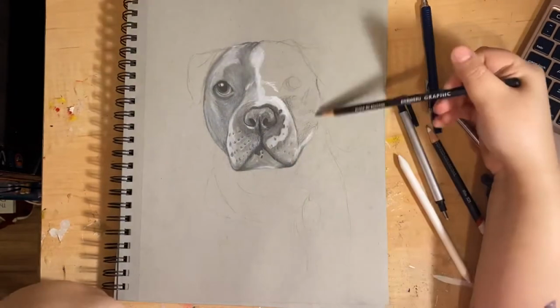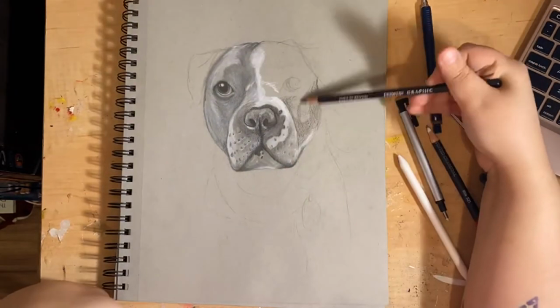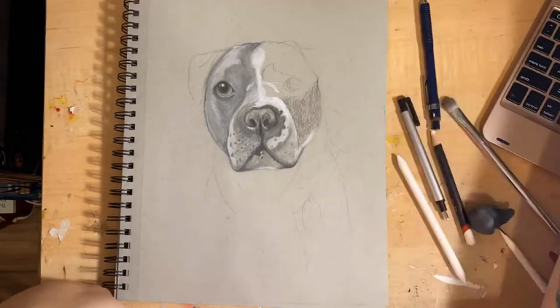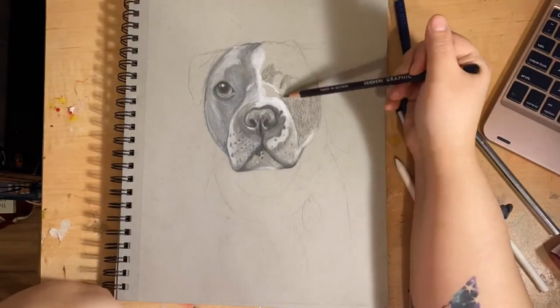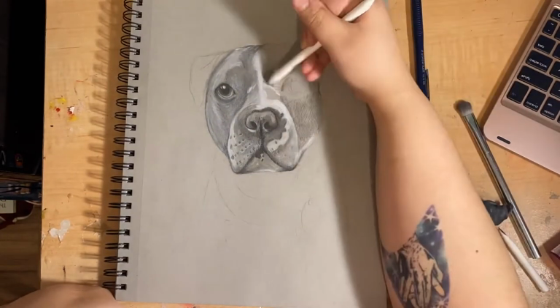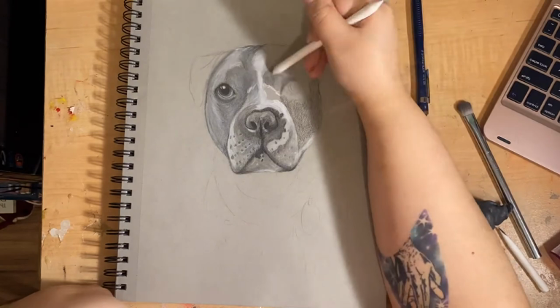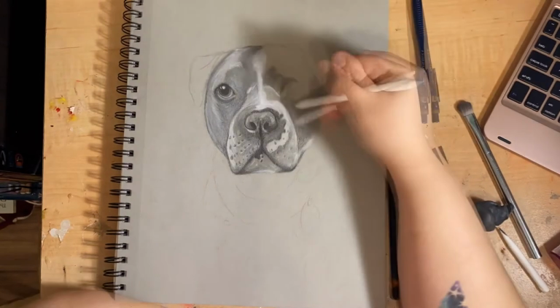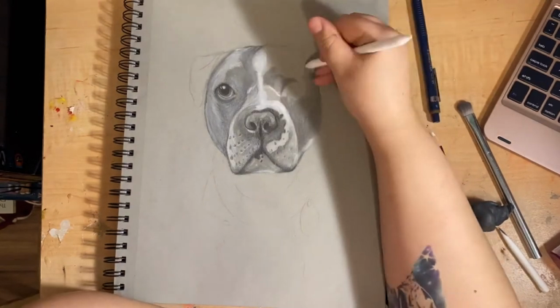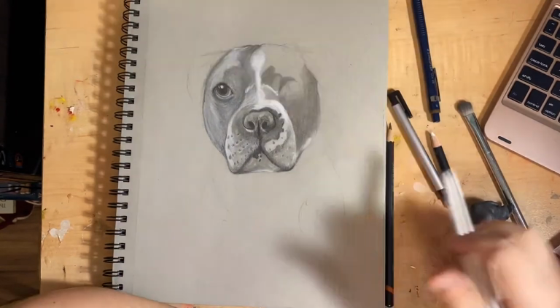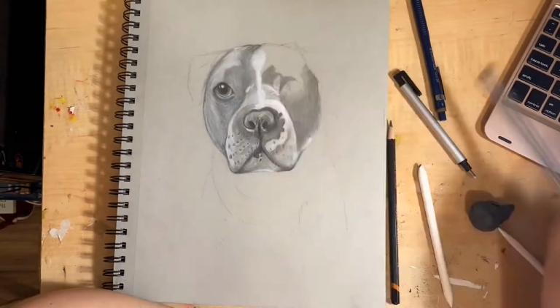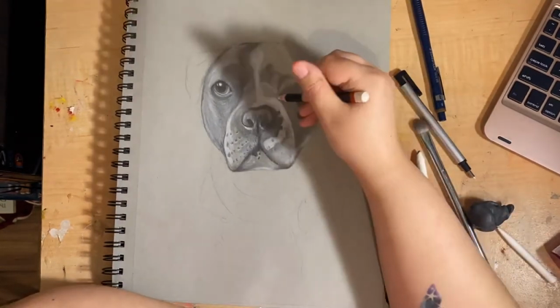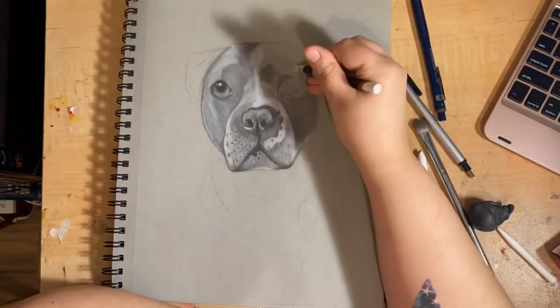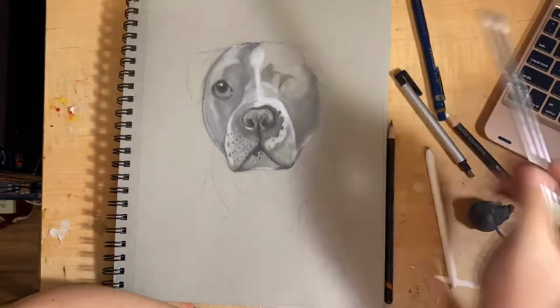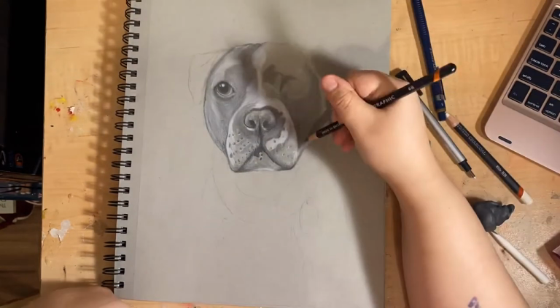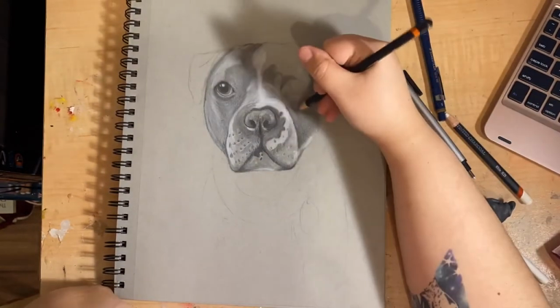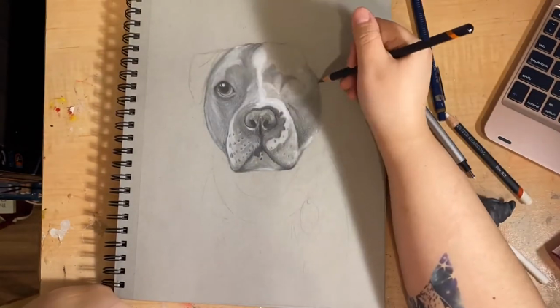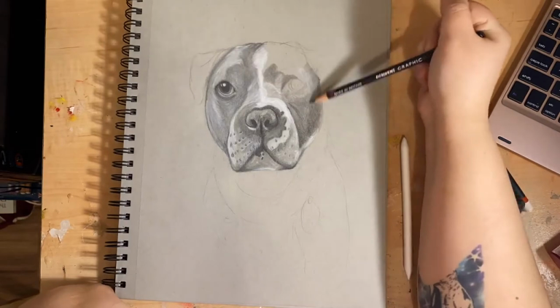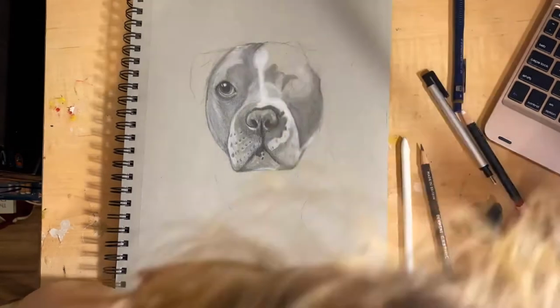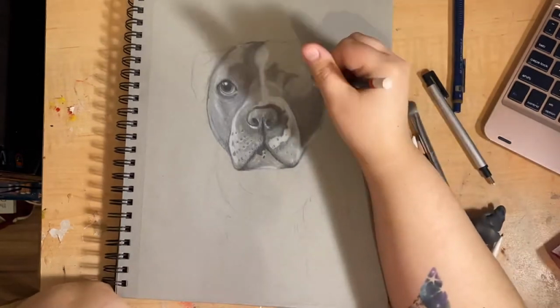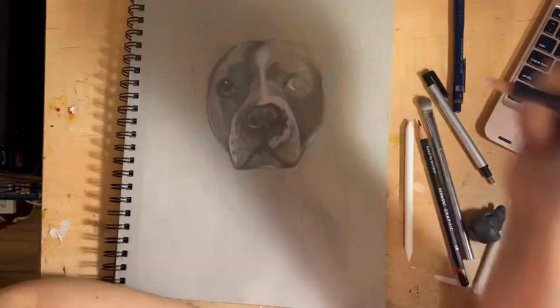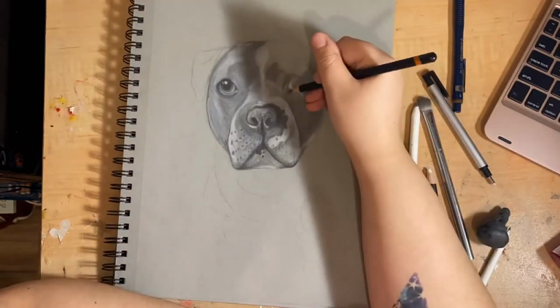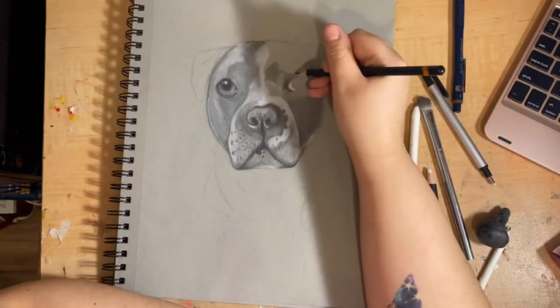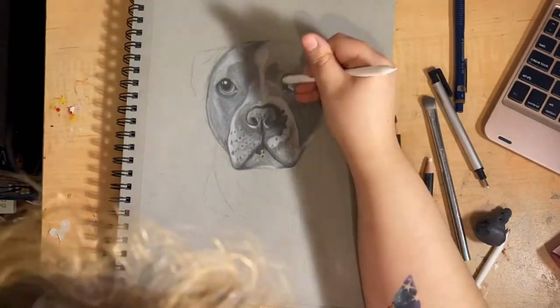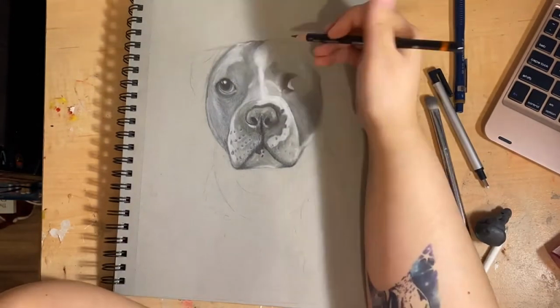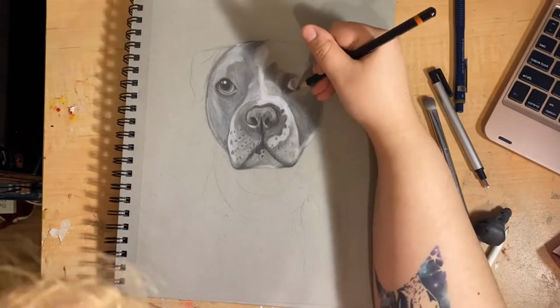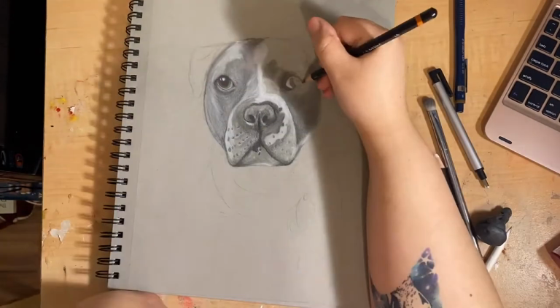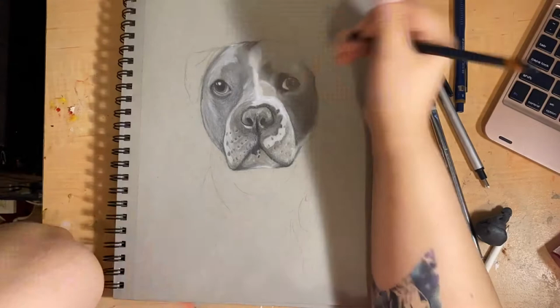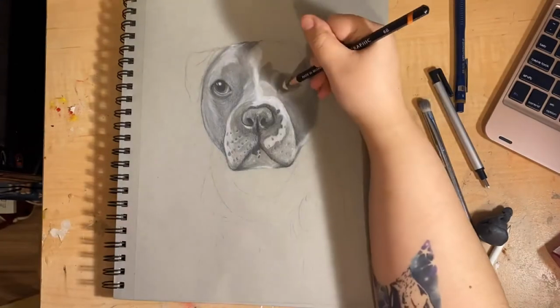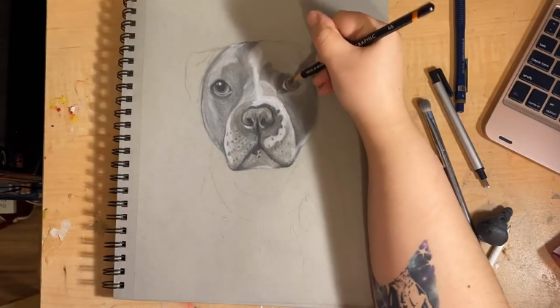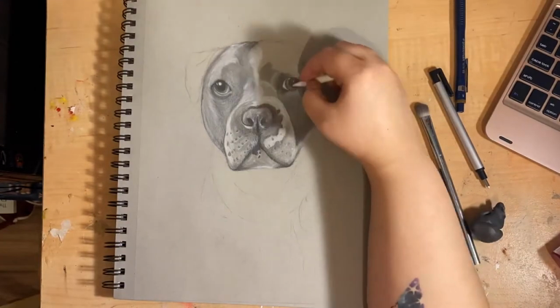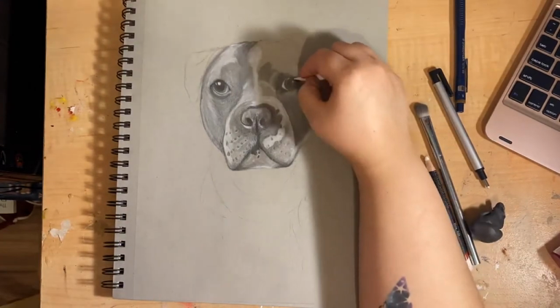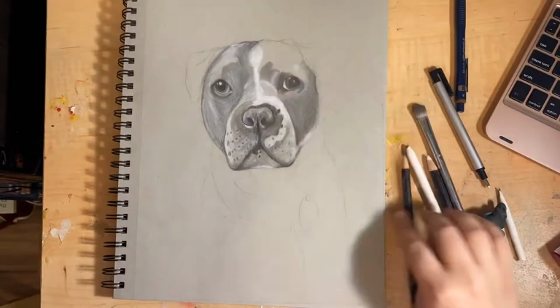While the eyes were a little crossed in the reference photo, I felt like in my picture it was way more obvious. So I tried to tweak that. You'll see me go back and forth on the eyes quite a bit towards the end of the video.